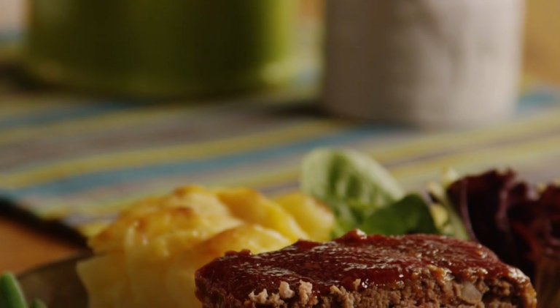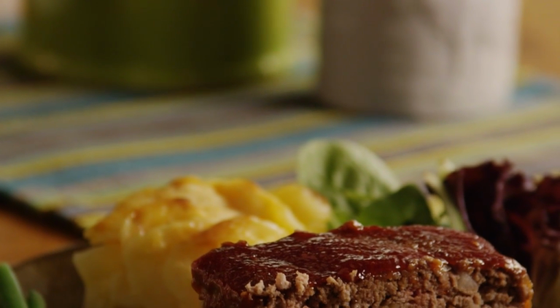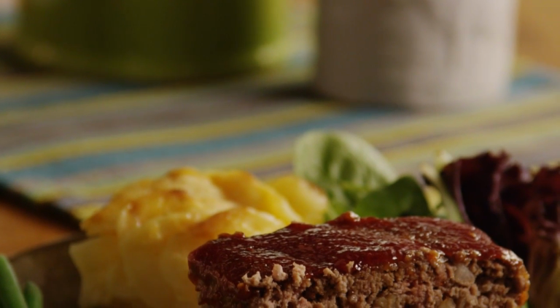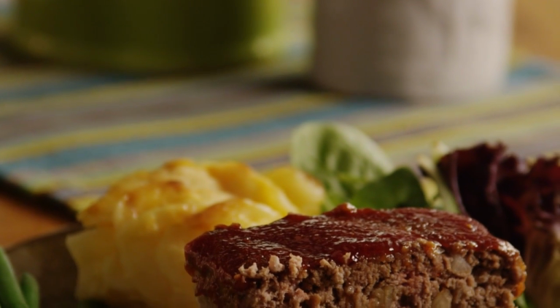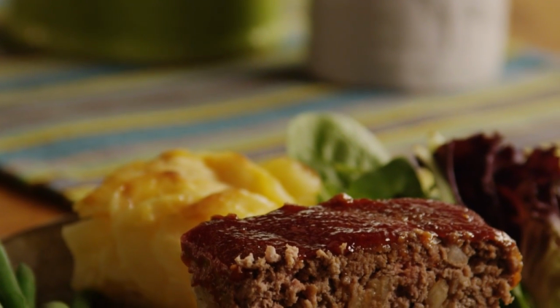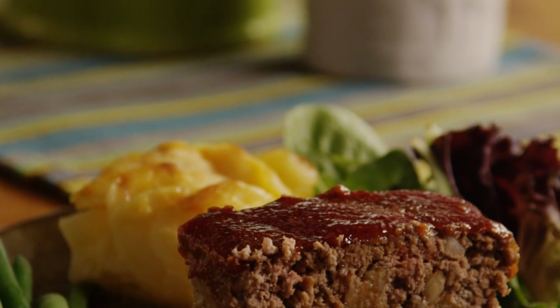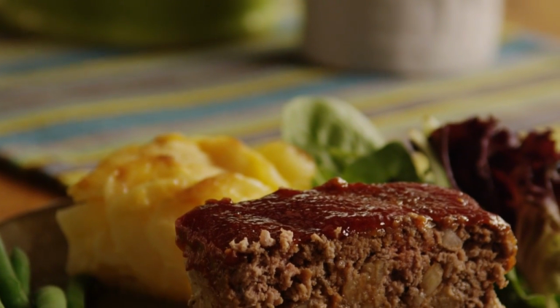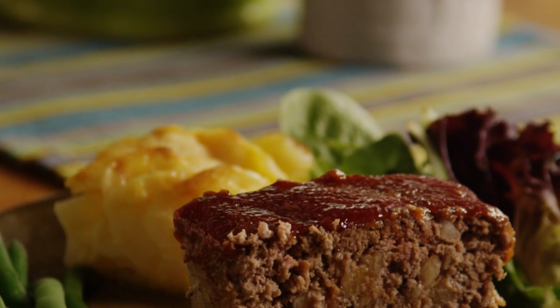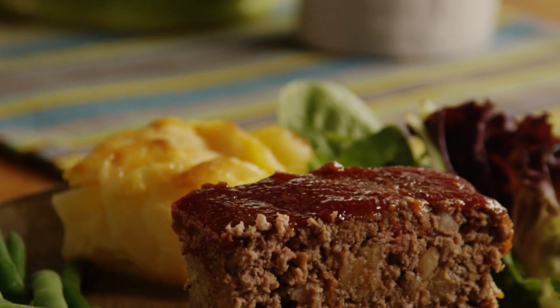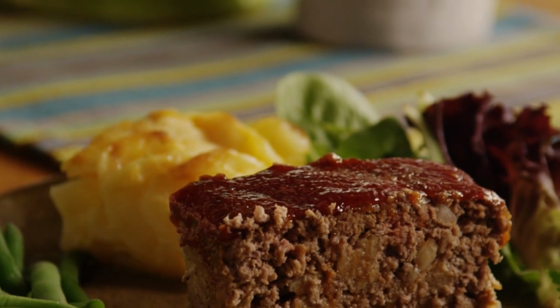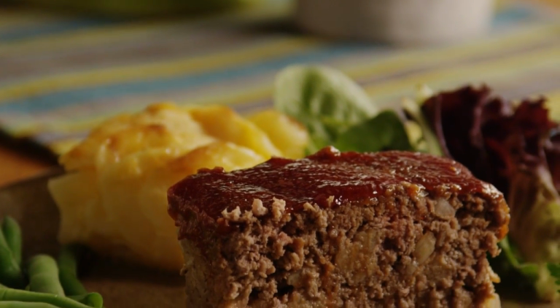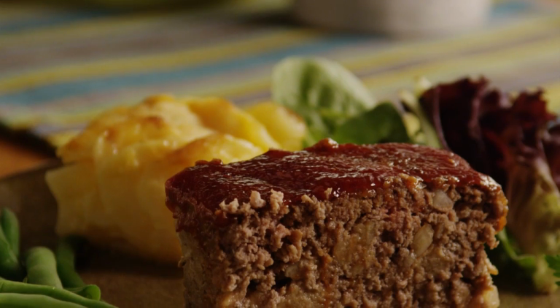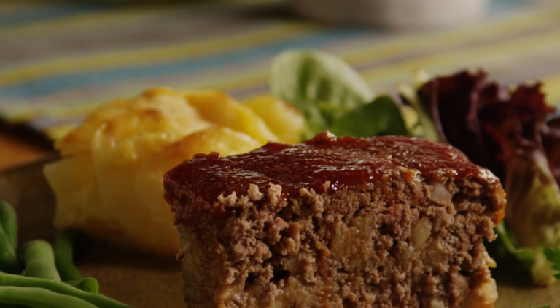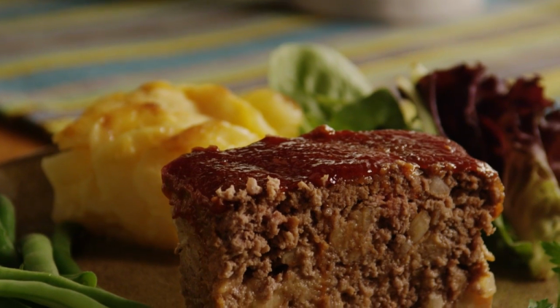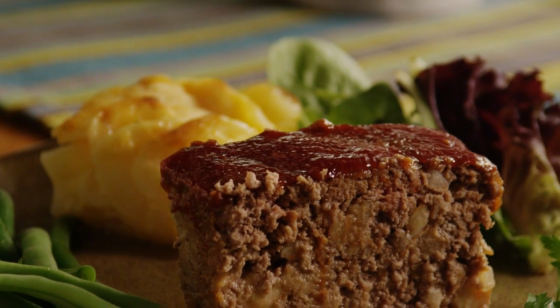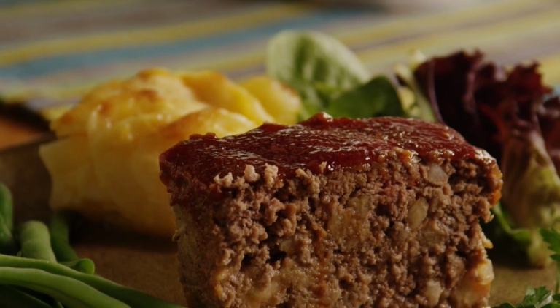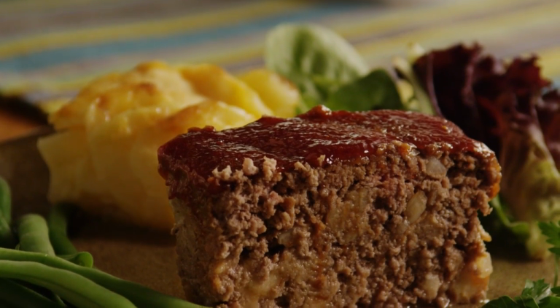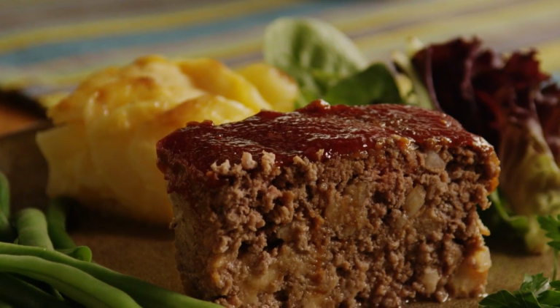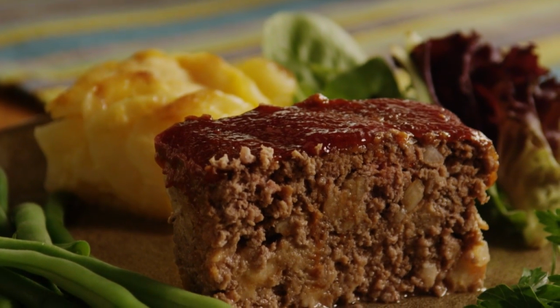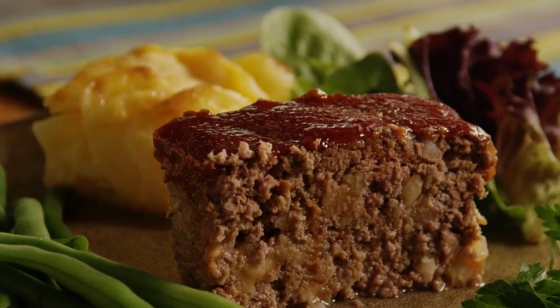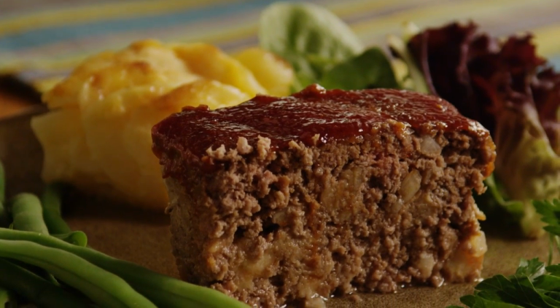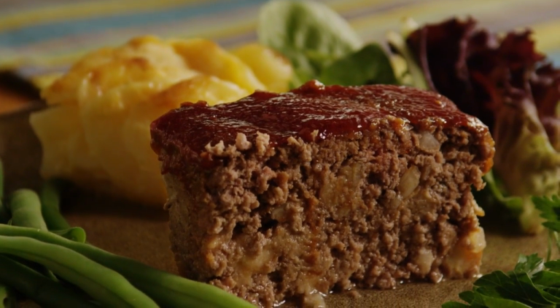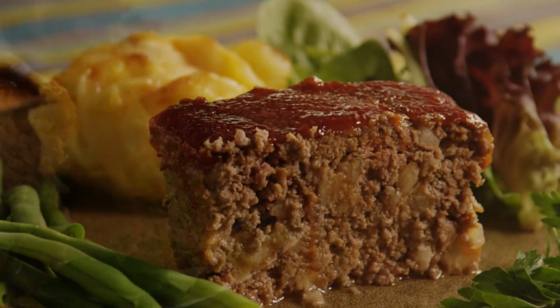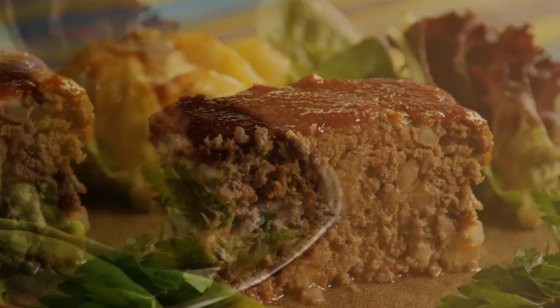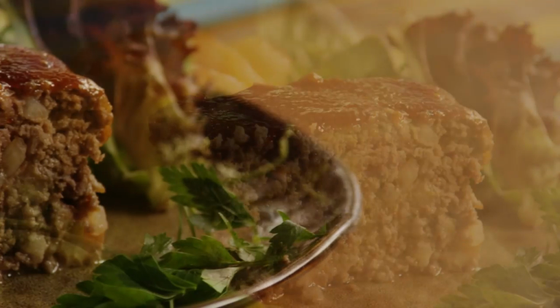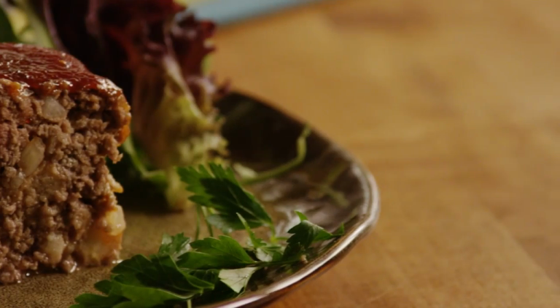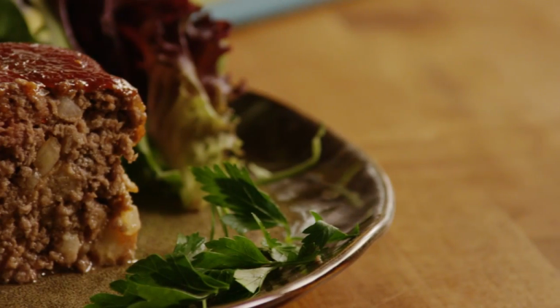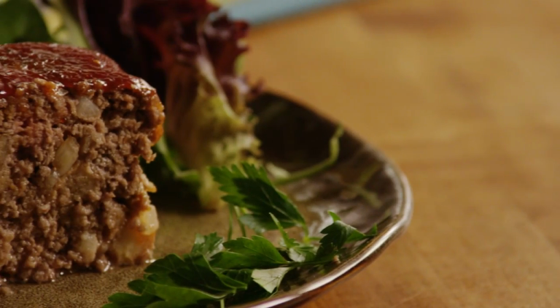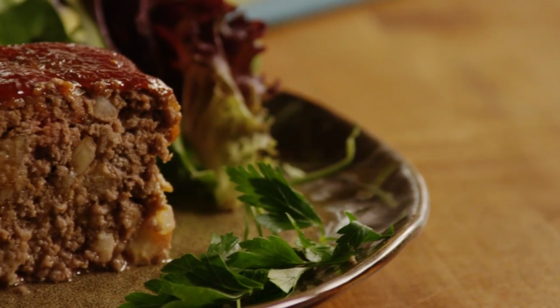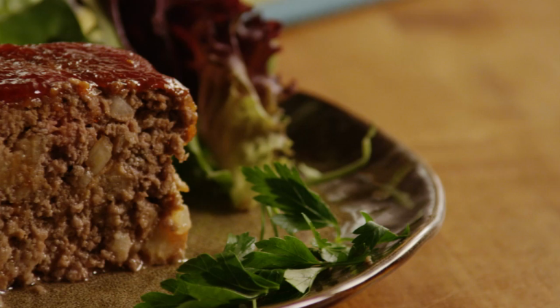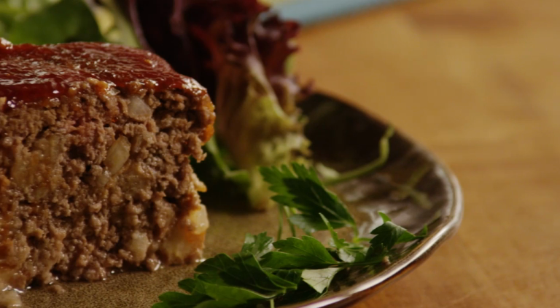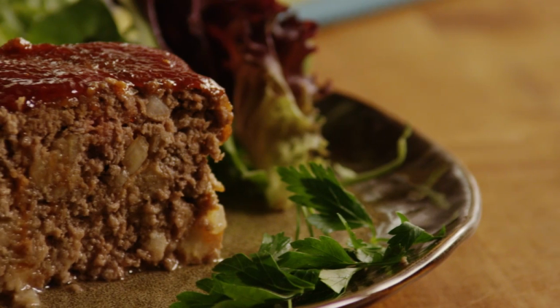Slice the meatloaf and serve it hot. One member commented that they love to make this glazed meatloaf recipe in muffin pan cups and bake them at 375 degrees for 30 minutes.